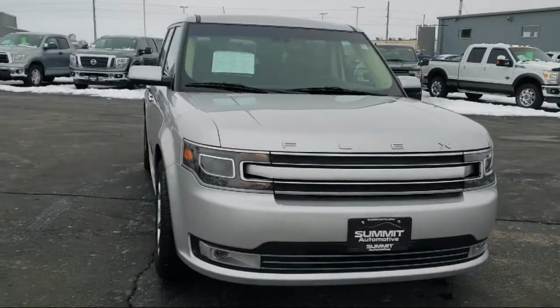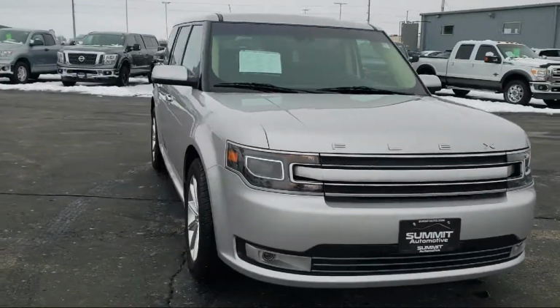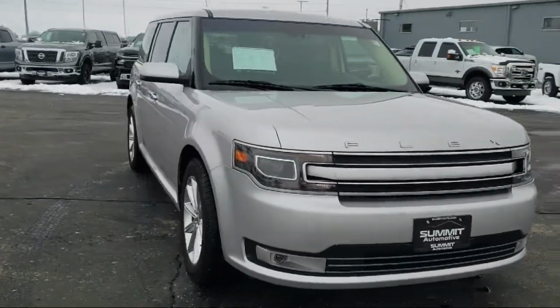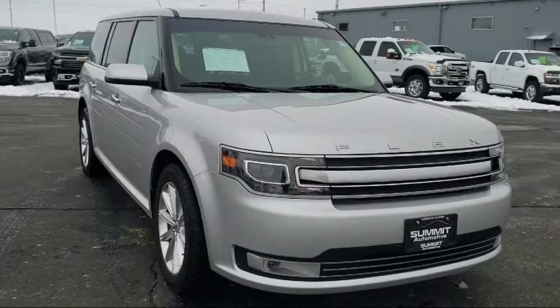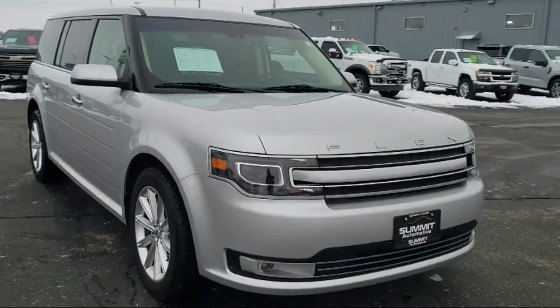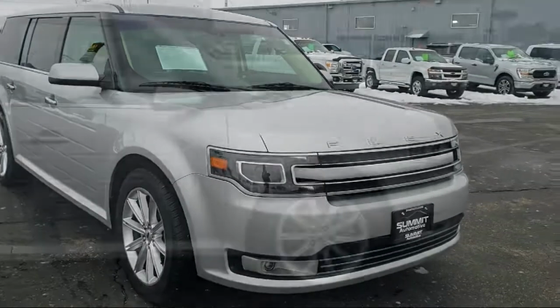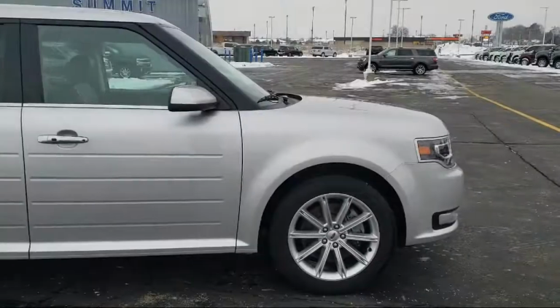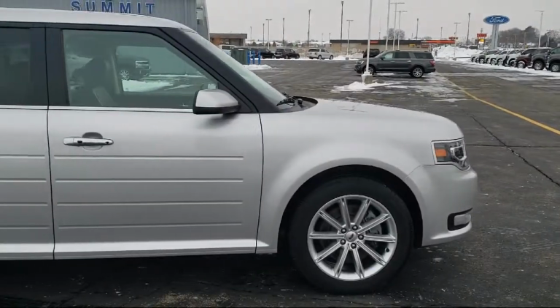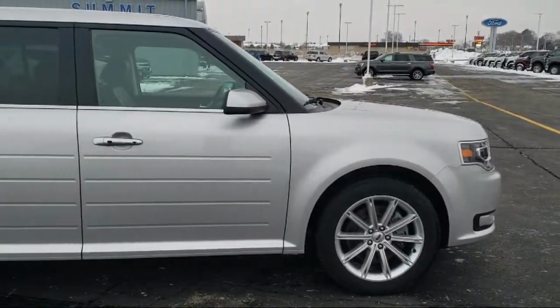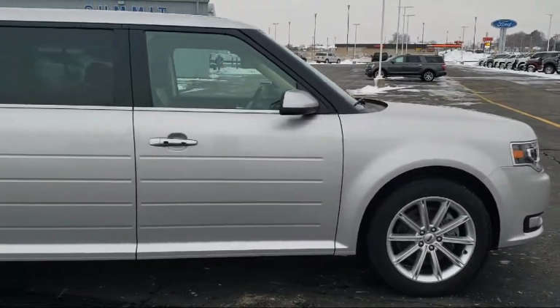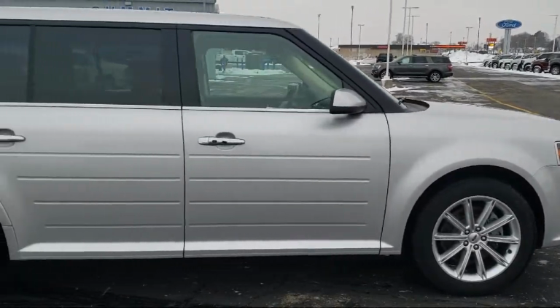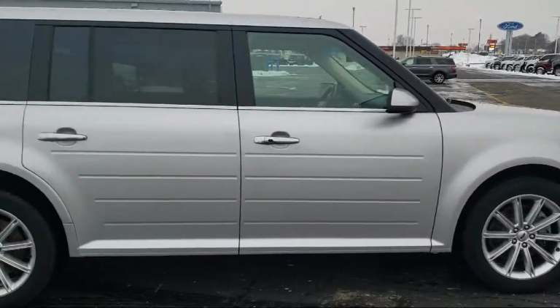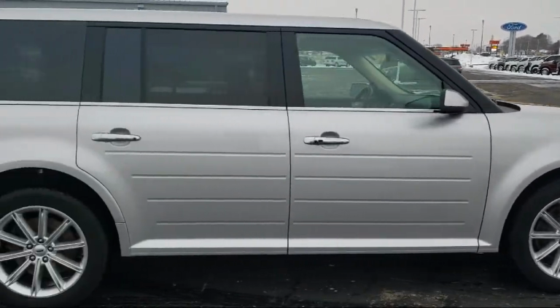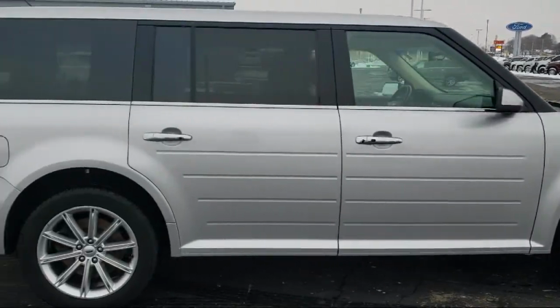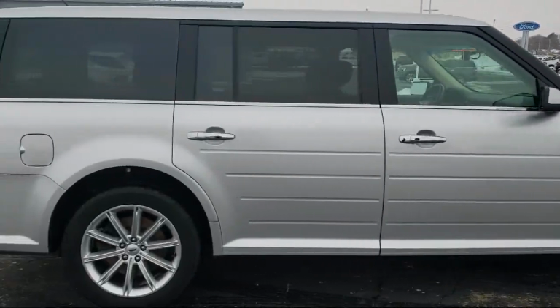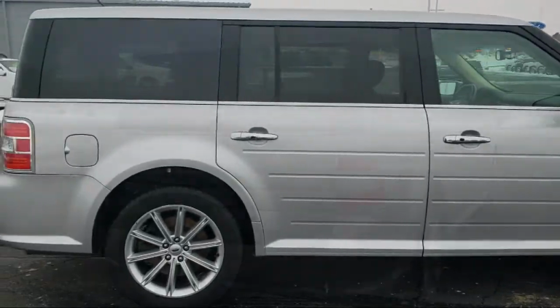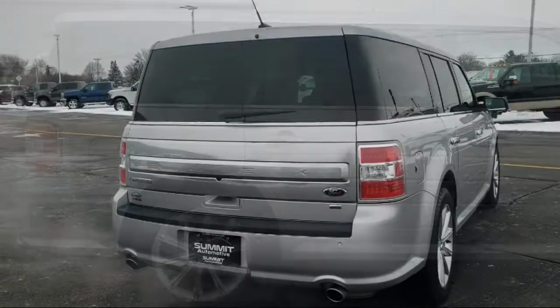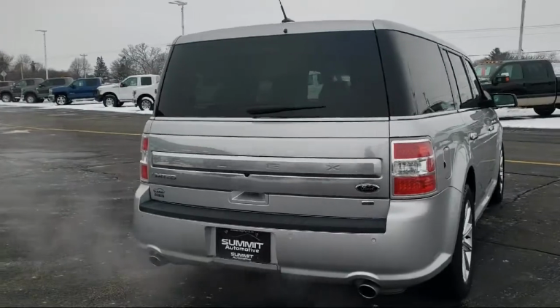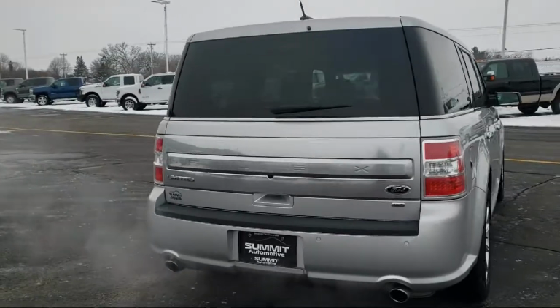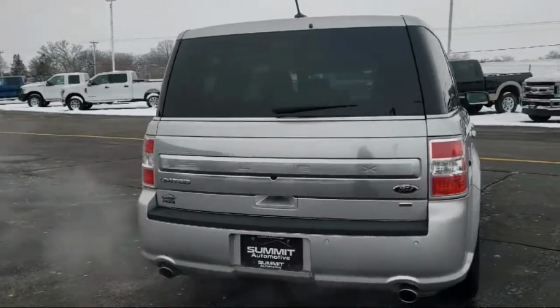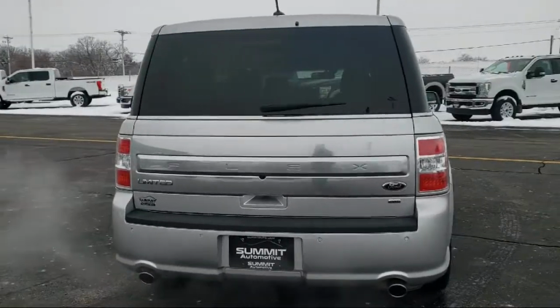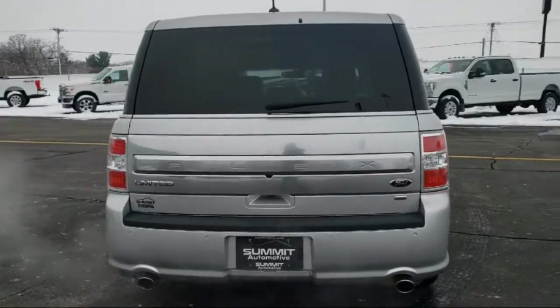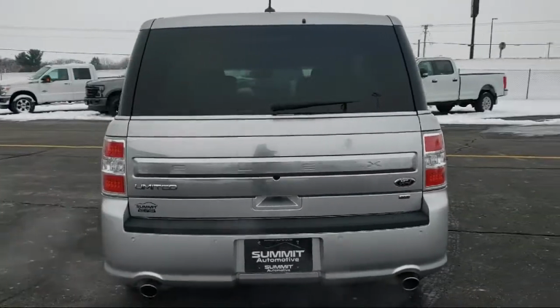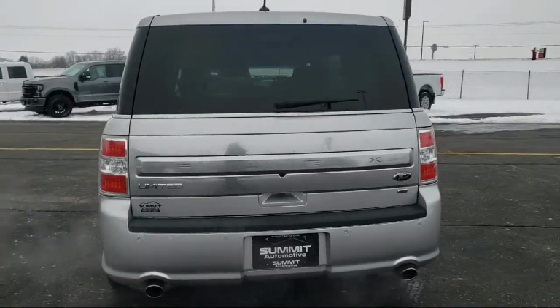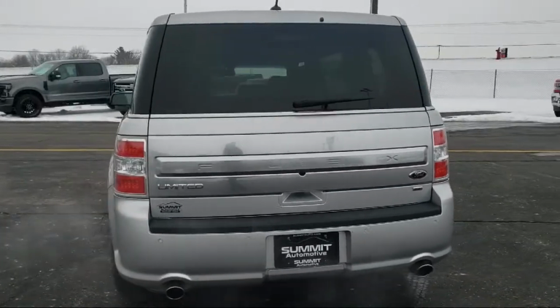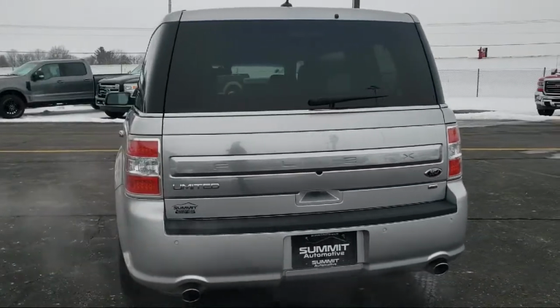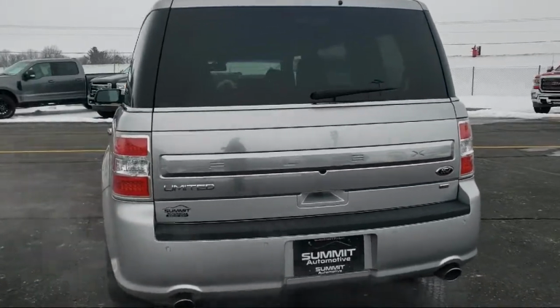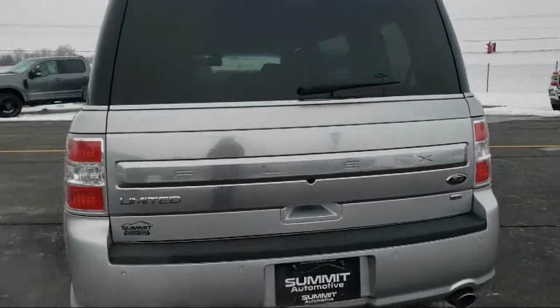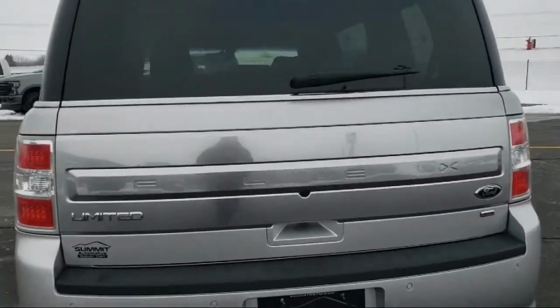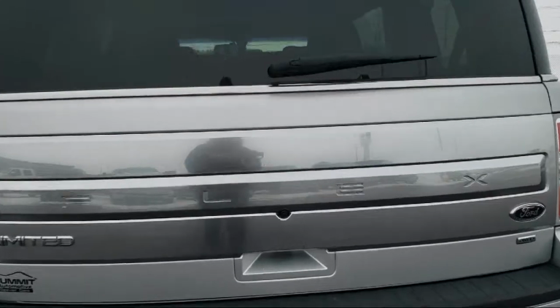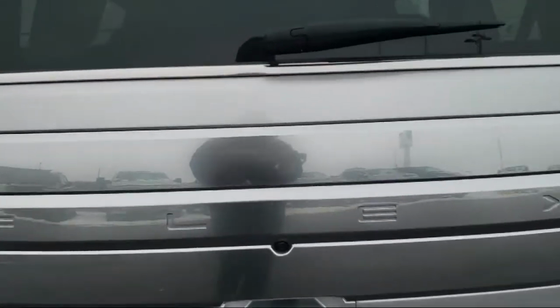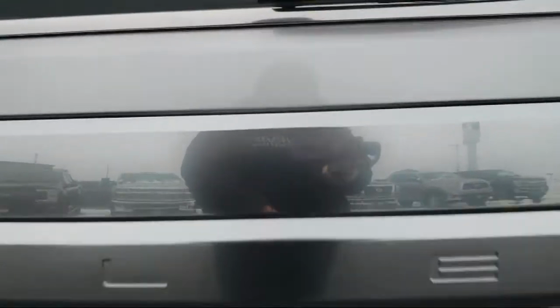It comes equipped with navigation, fully automatic headlights, parking sensors, Sirius XM satellite radio, leather-wrapped steering wheel, rear-view camera, and heated door mirrors.